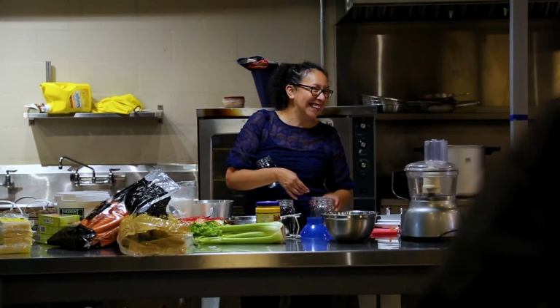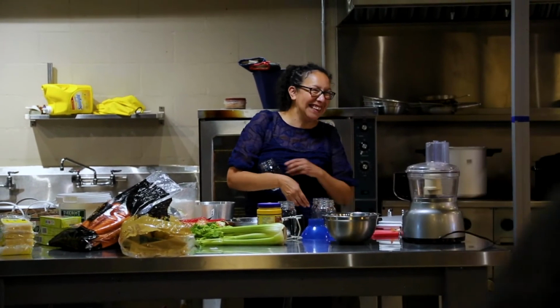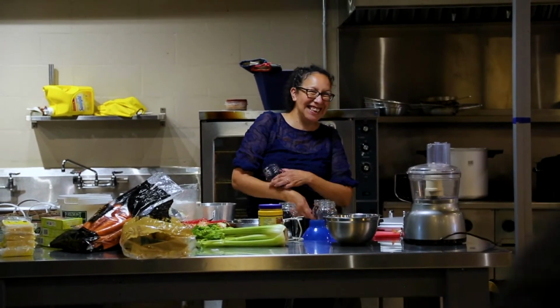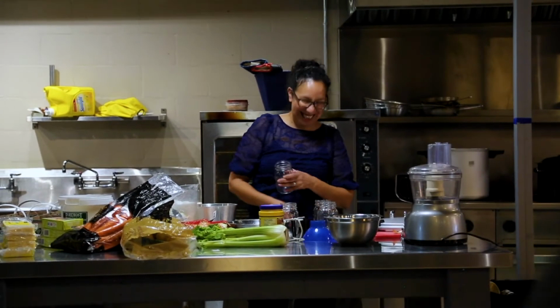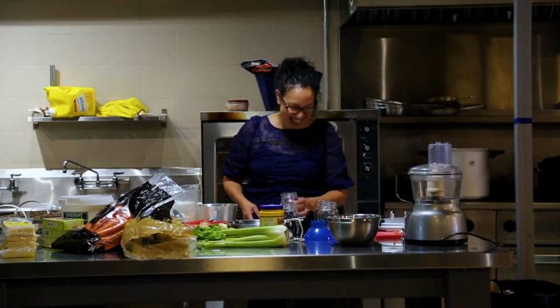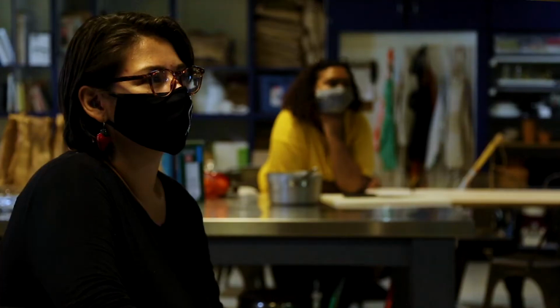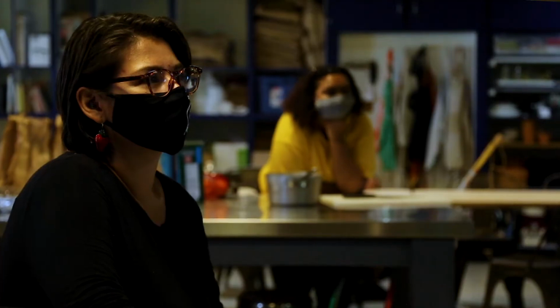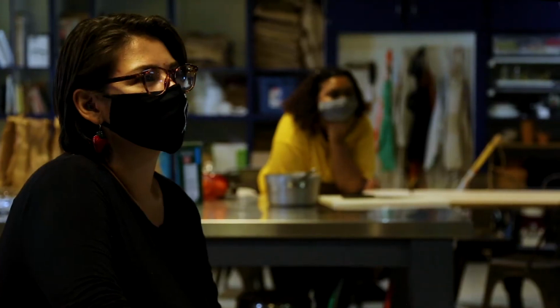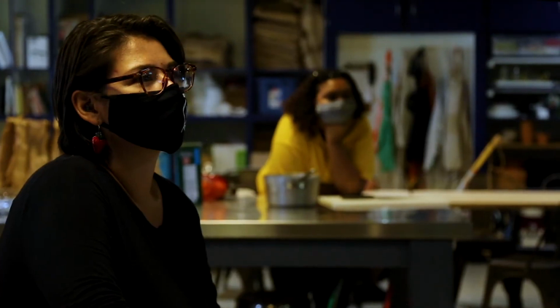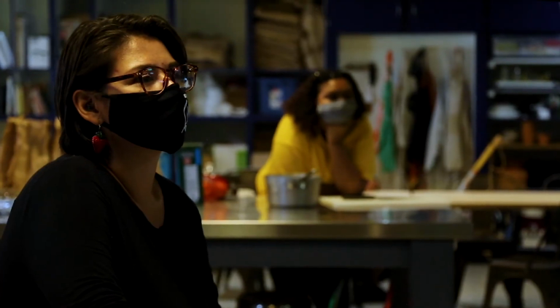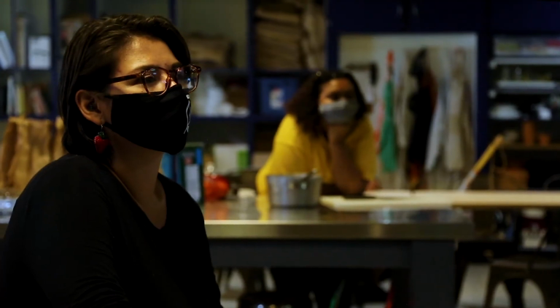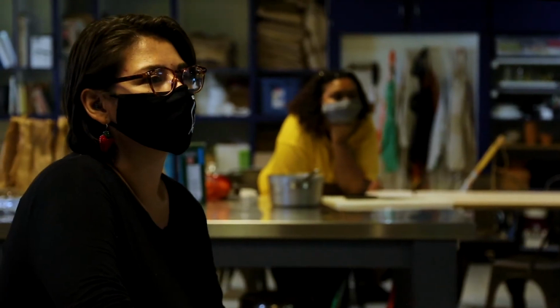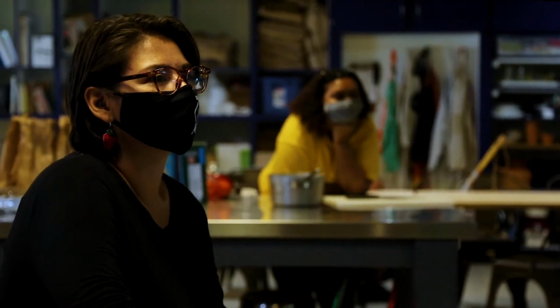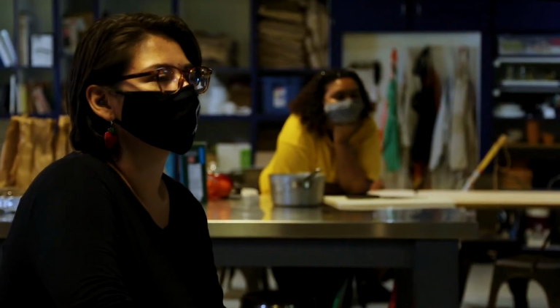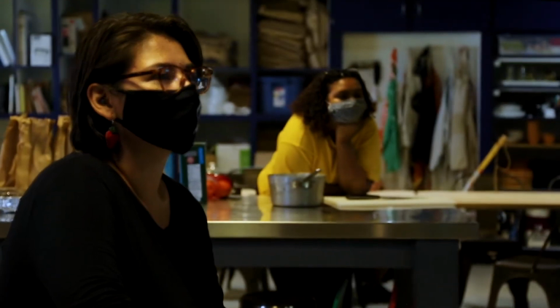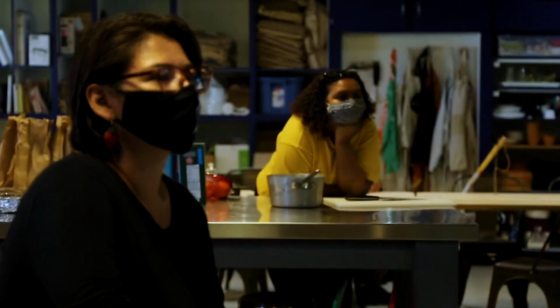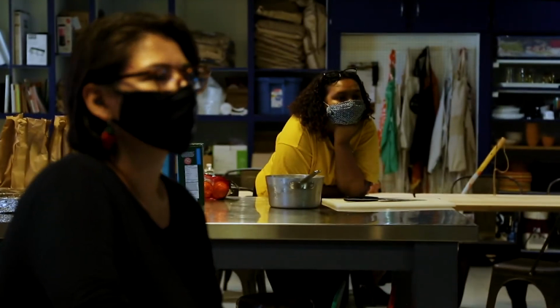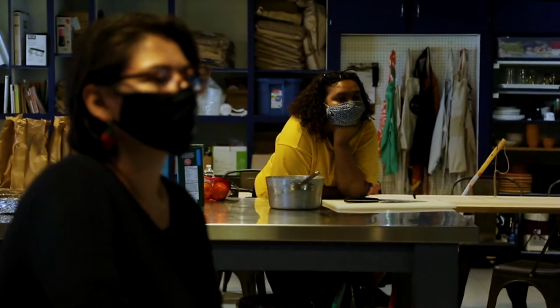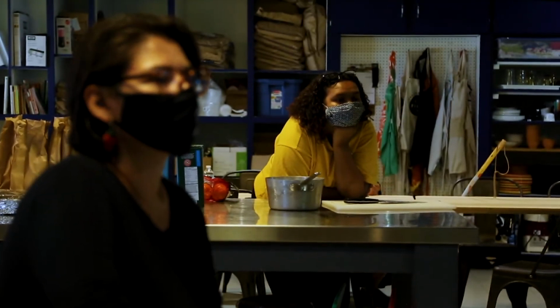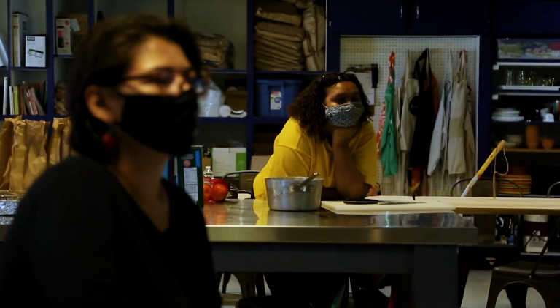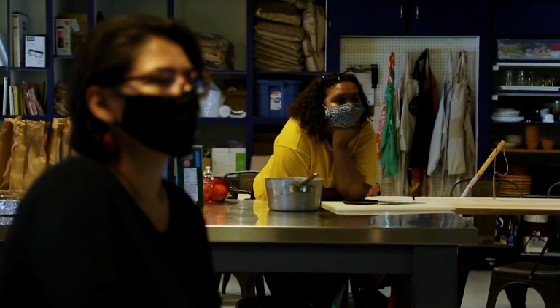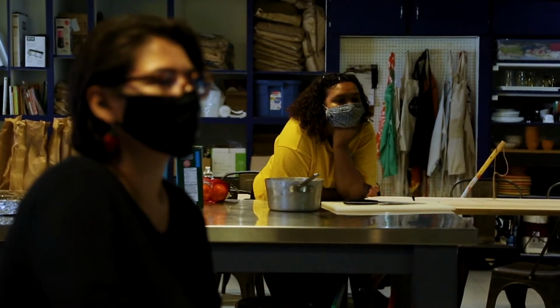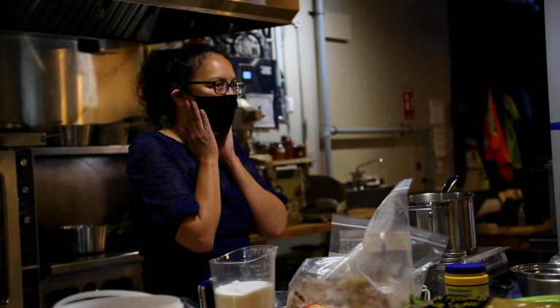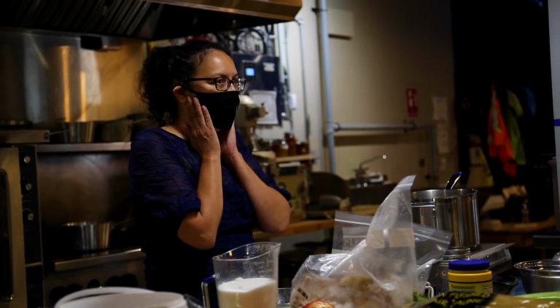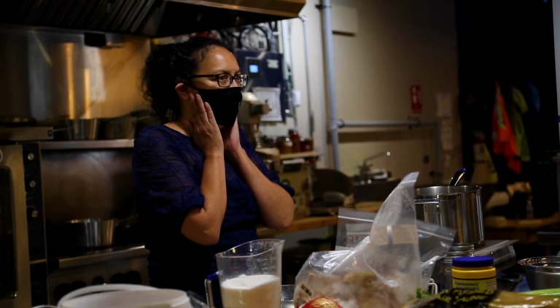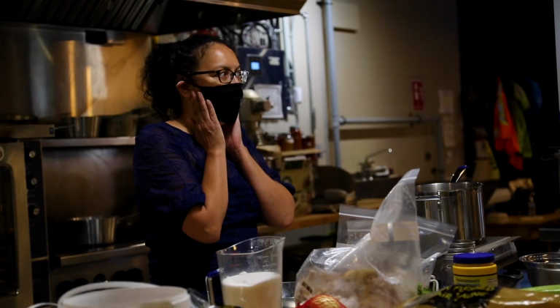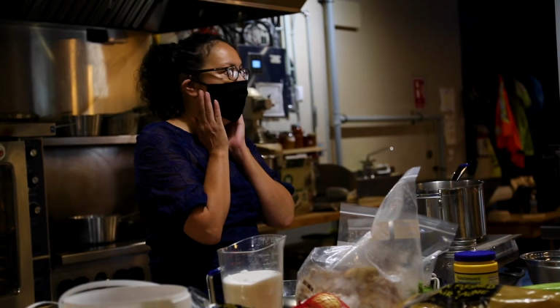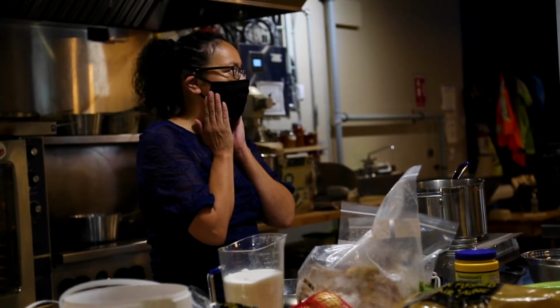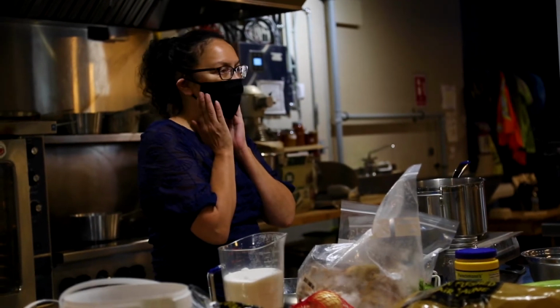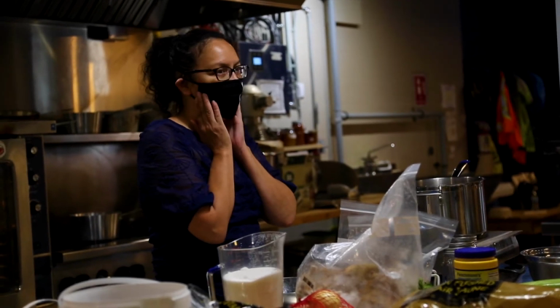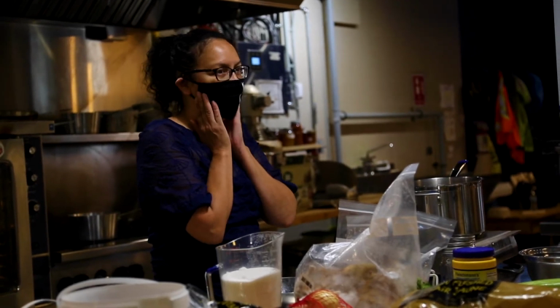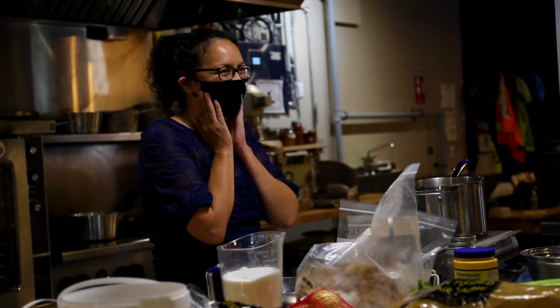Today we gathered at Roots to Harvest to learn how to preserve bone broth and blueberry jam. We had Arlene Mikas-Young, who's from Wawa Kapewin, come in to teach us about preserving.